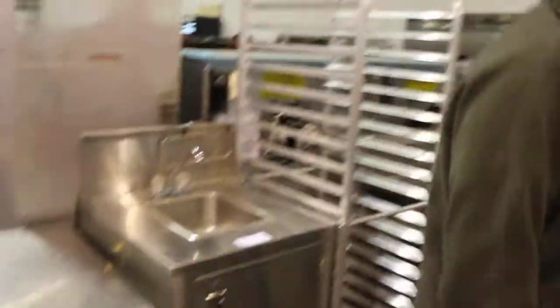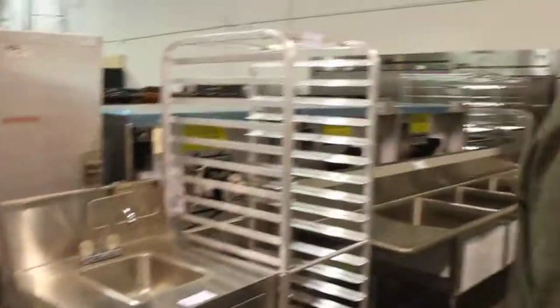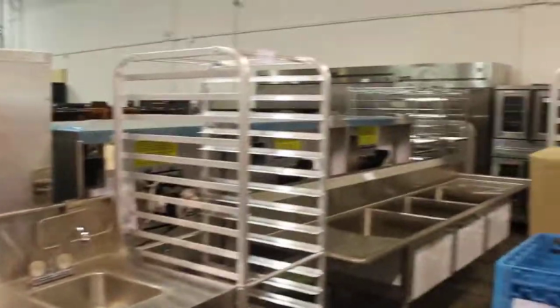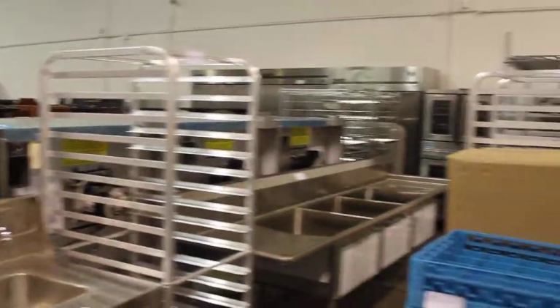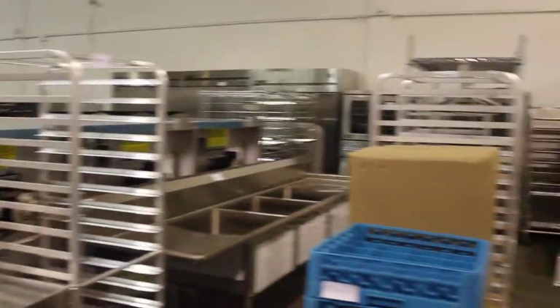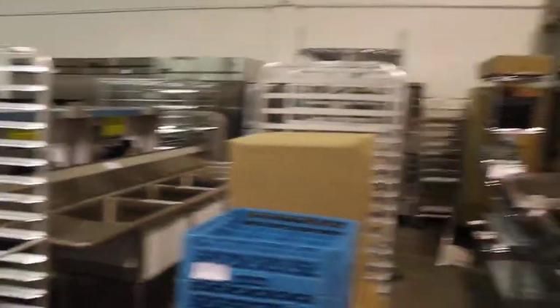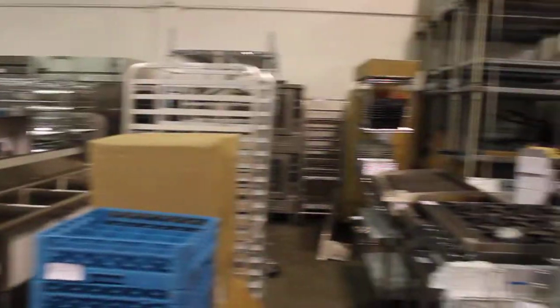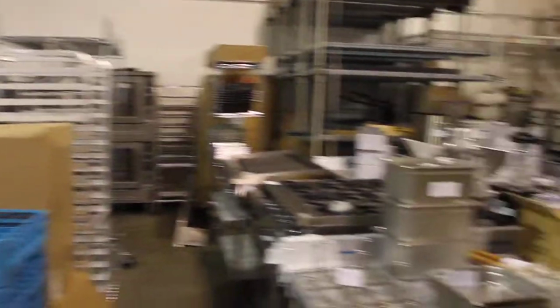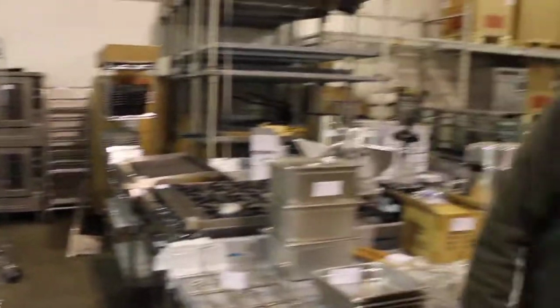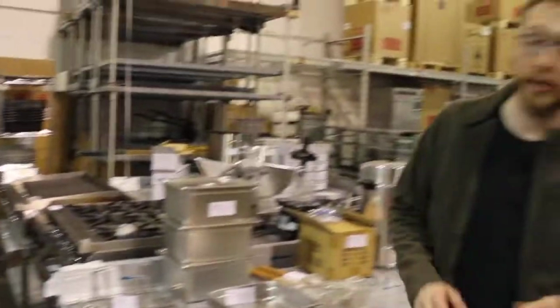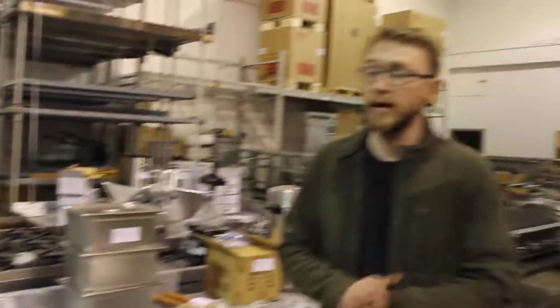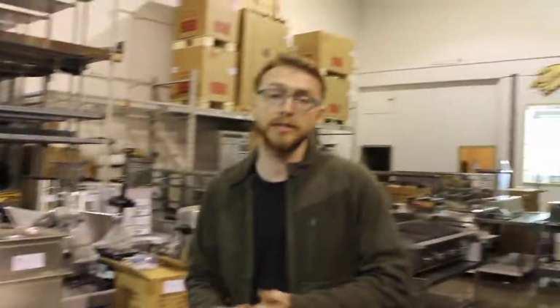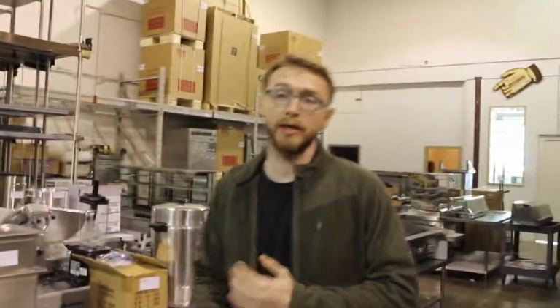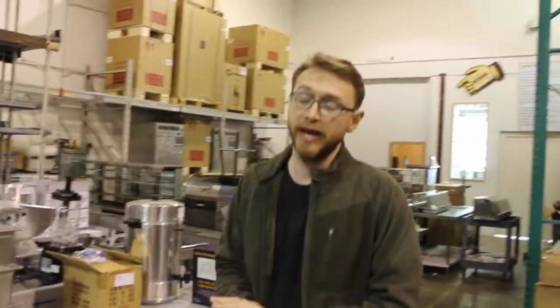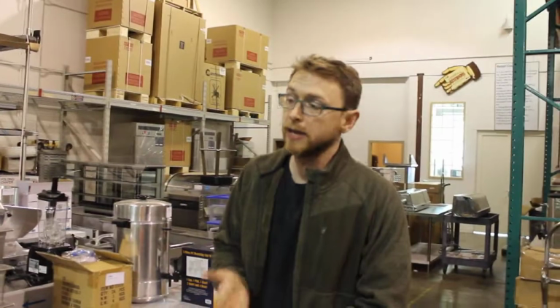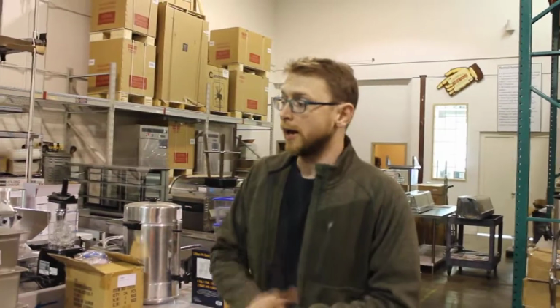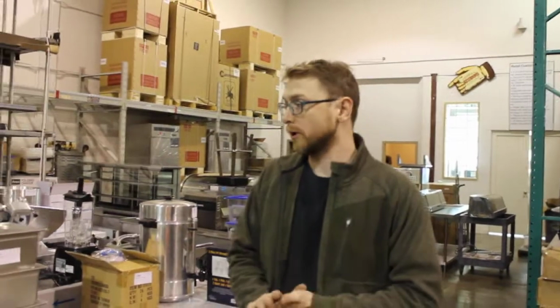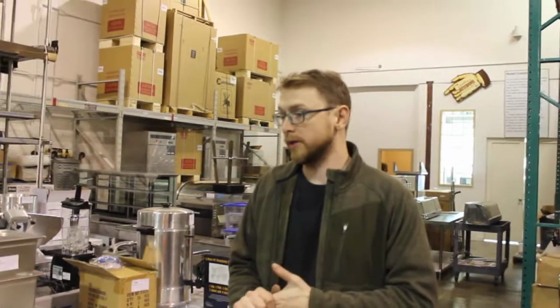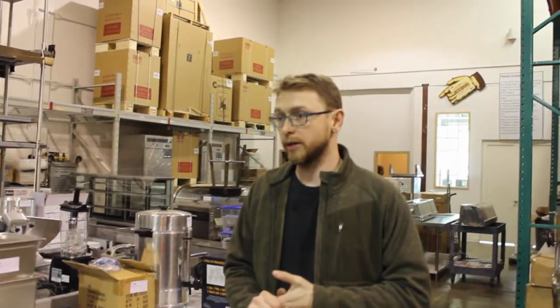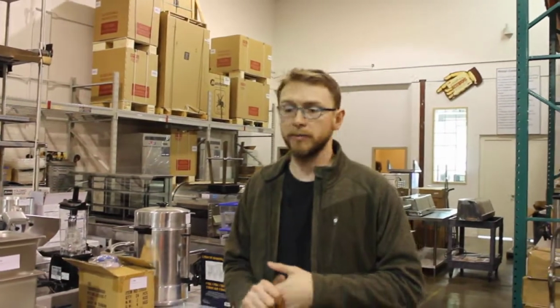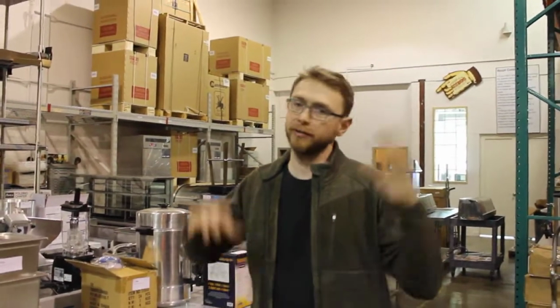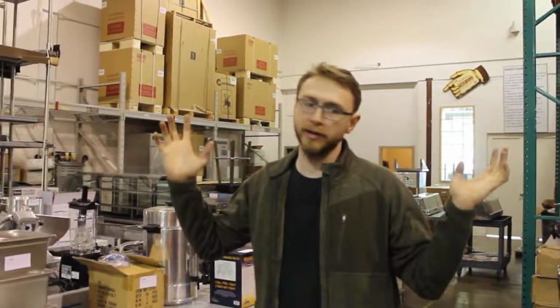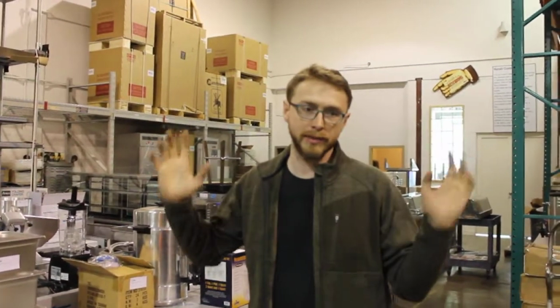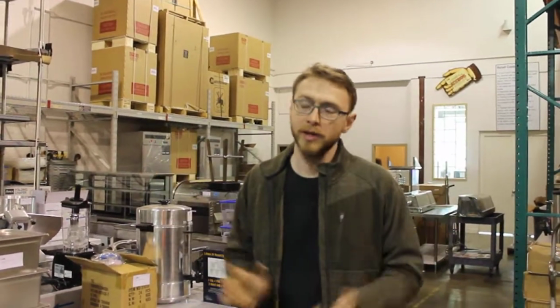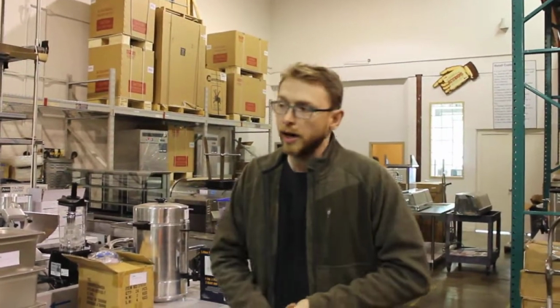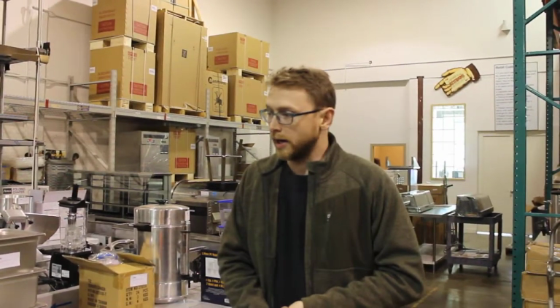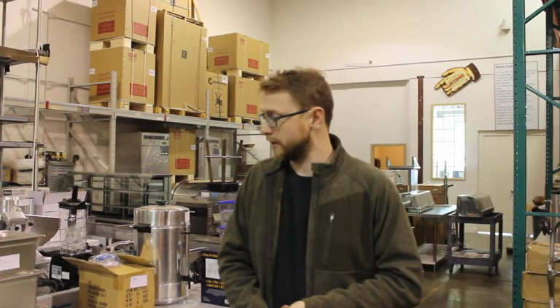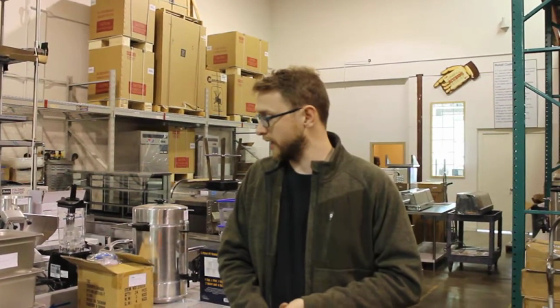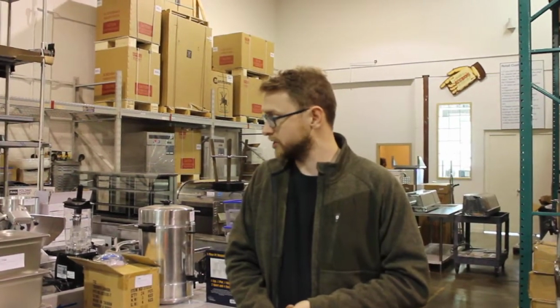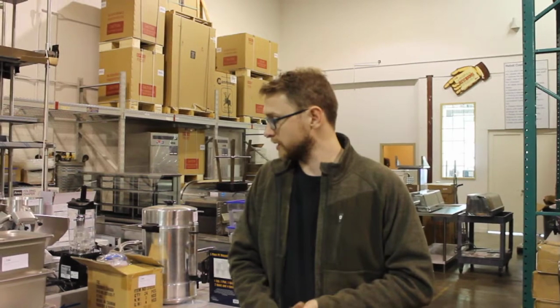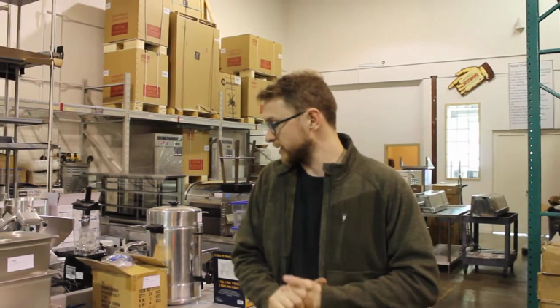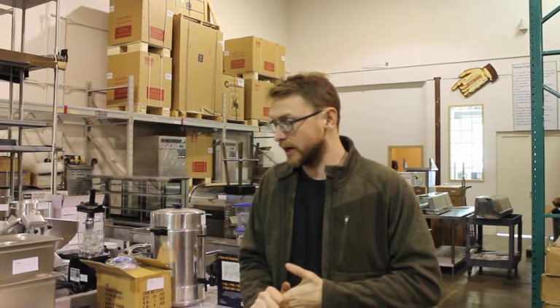We still have quite a bit of stuff in our retail so you can come by and talk to Derek about that. But we're going to be running around here like chickens with our heads cut off.